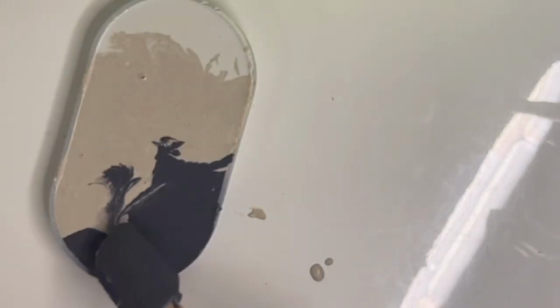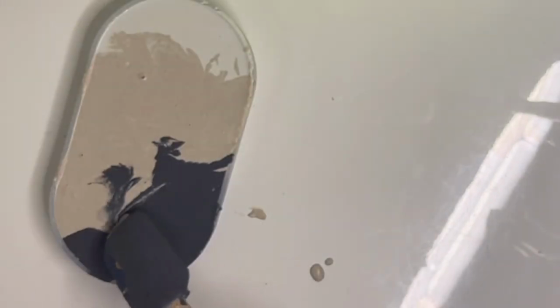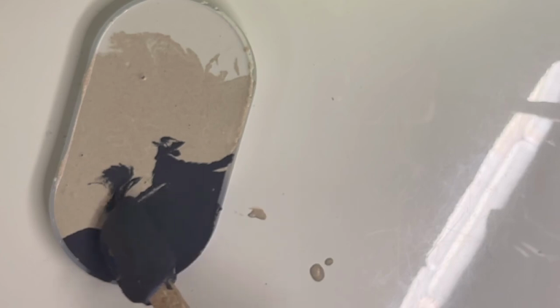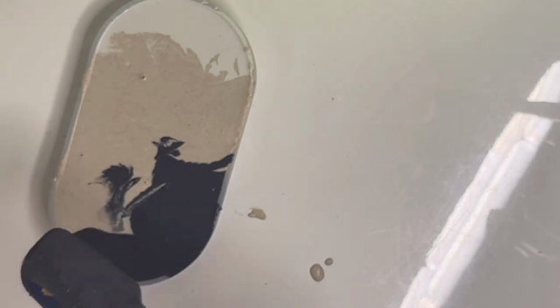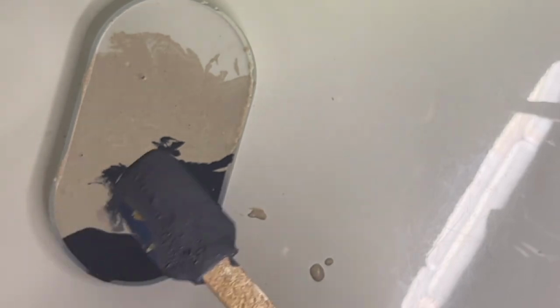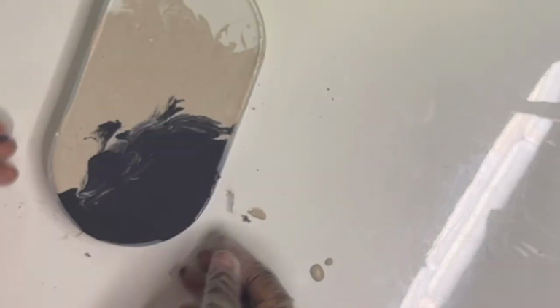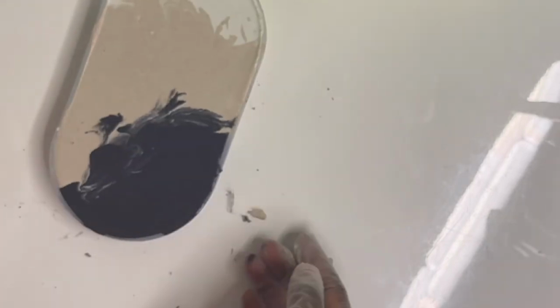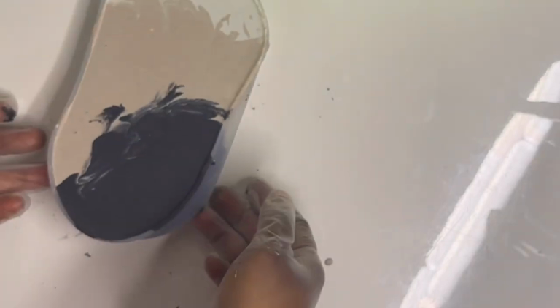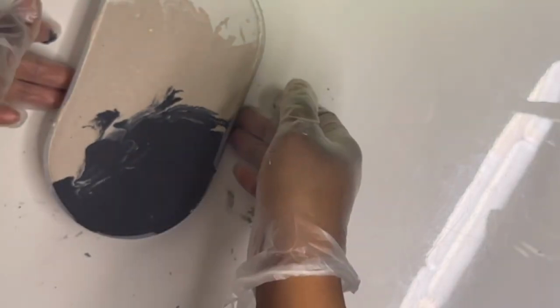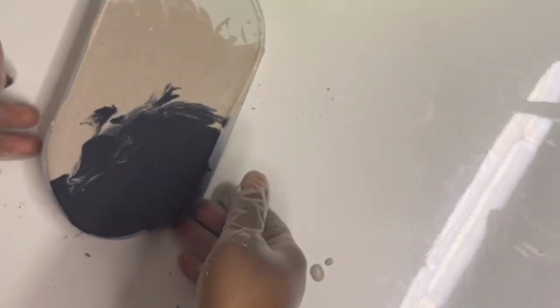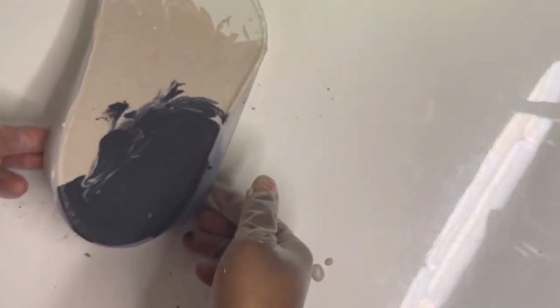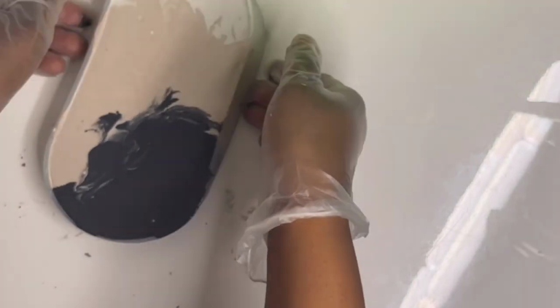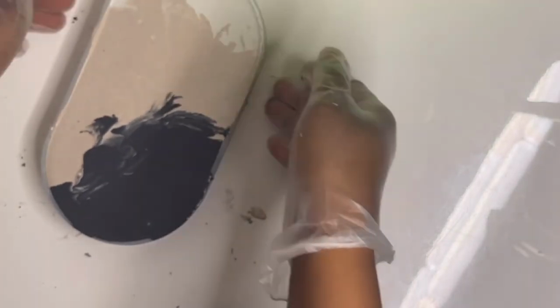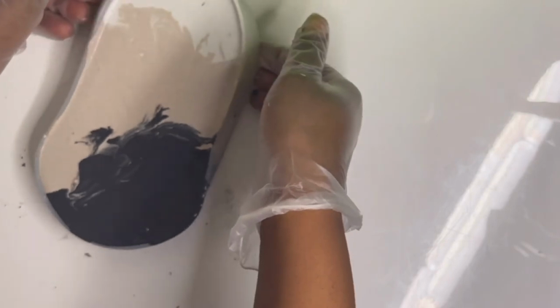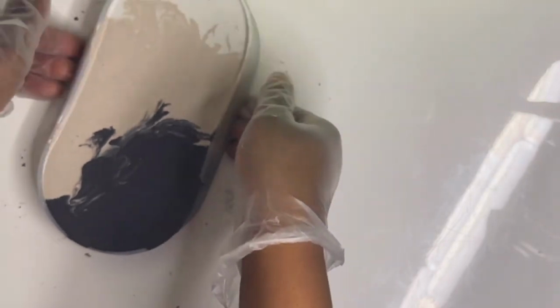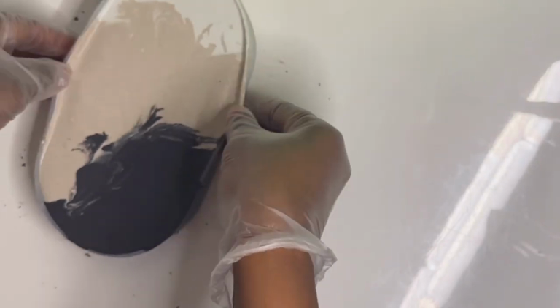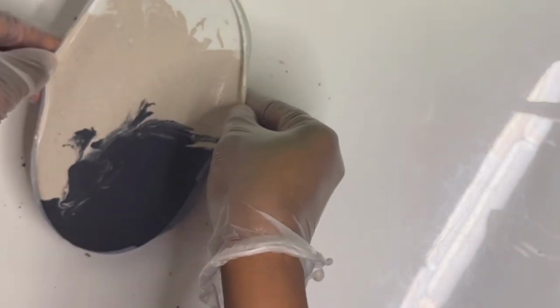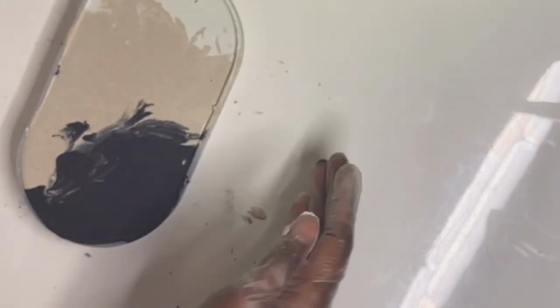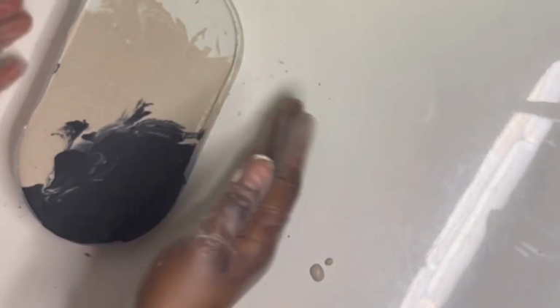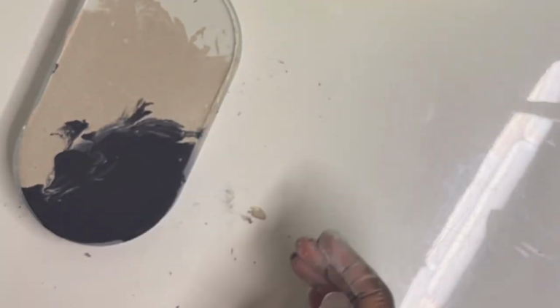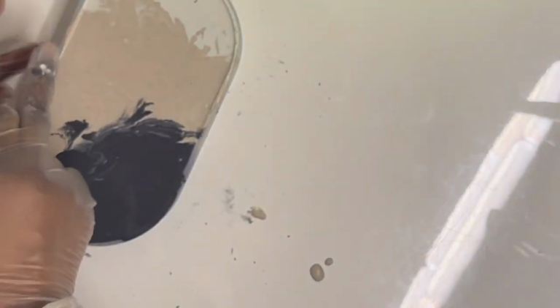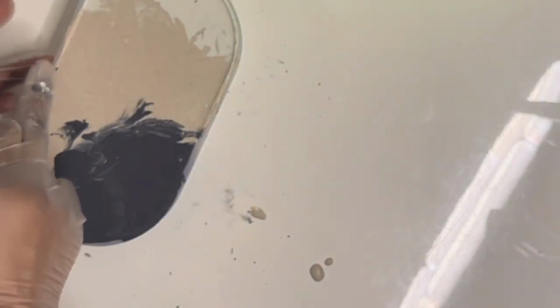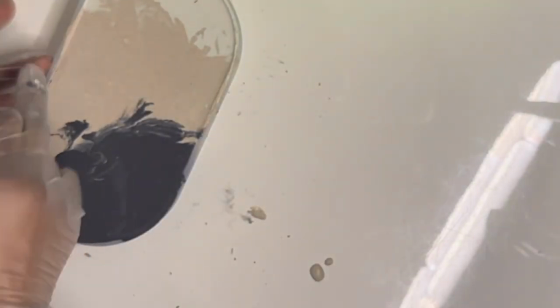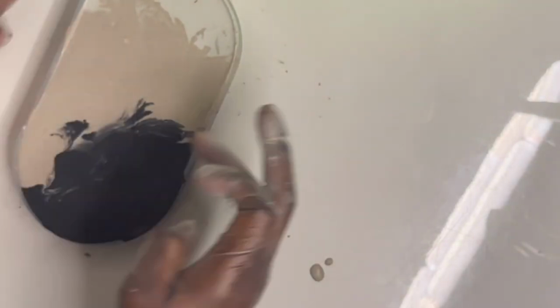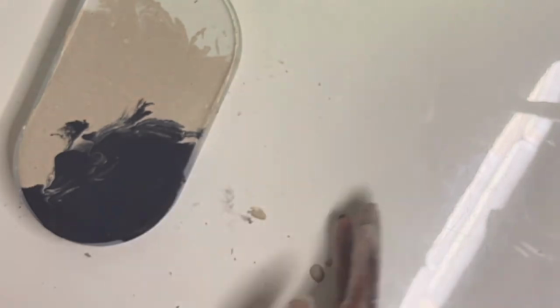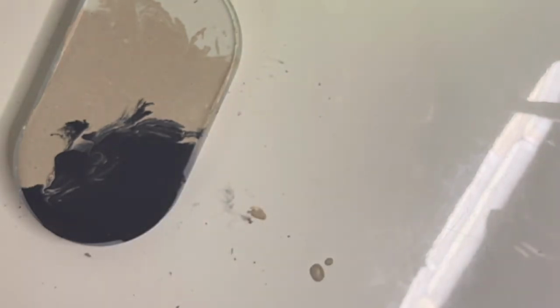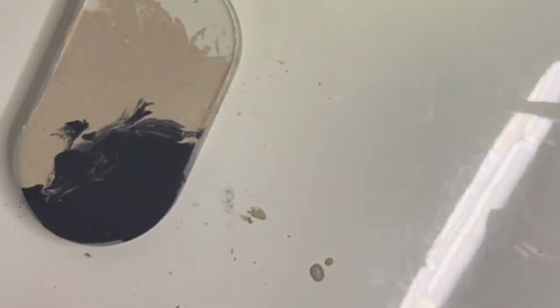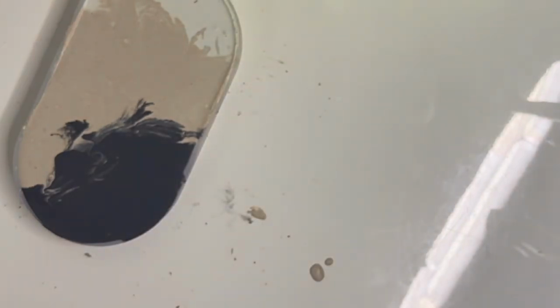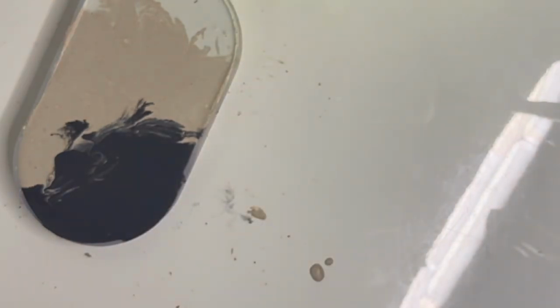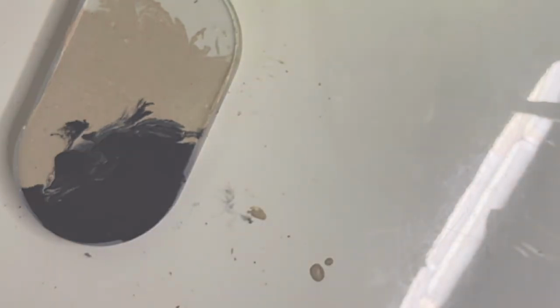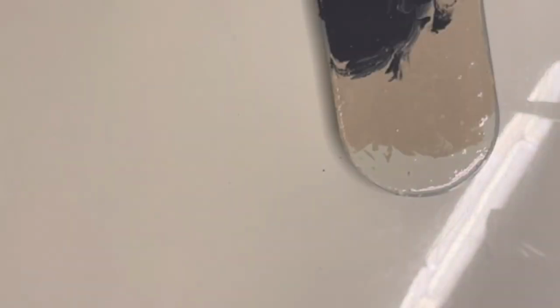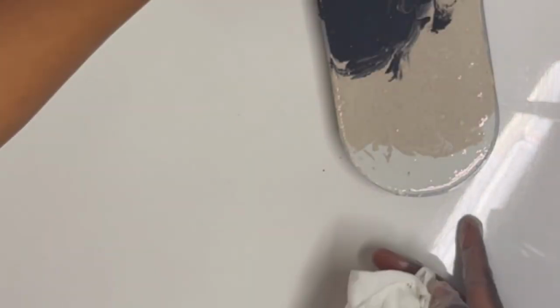Here I'm just going to tap the mold to ensure there are no bubbles — just tap, tap, tap — and then we'll allow it to dry and come back to see the results.